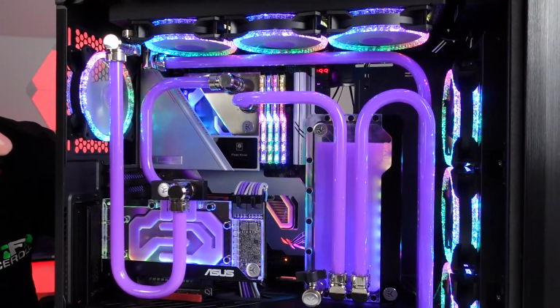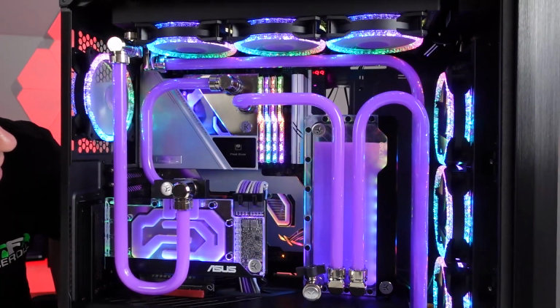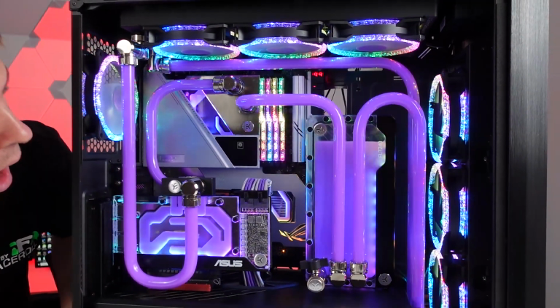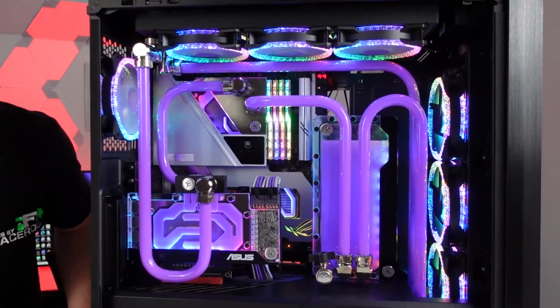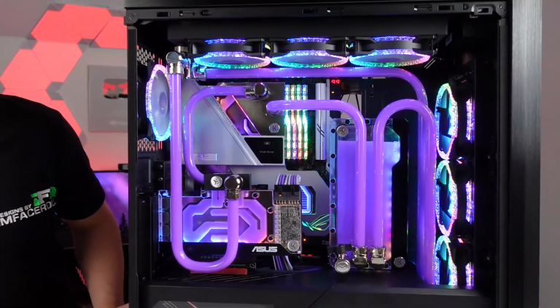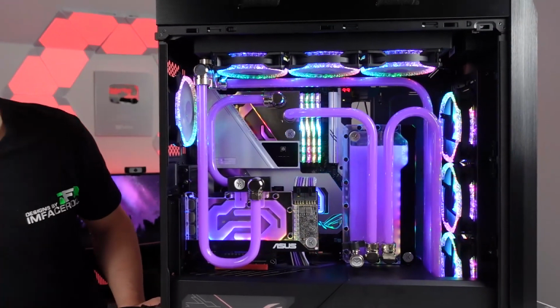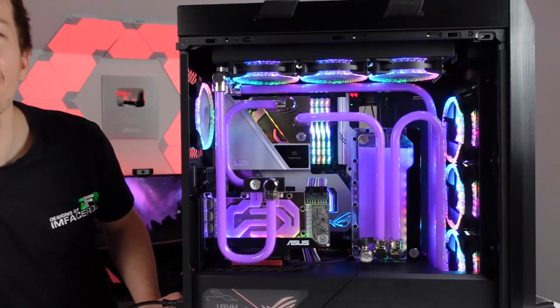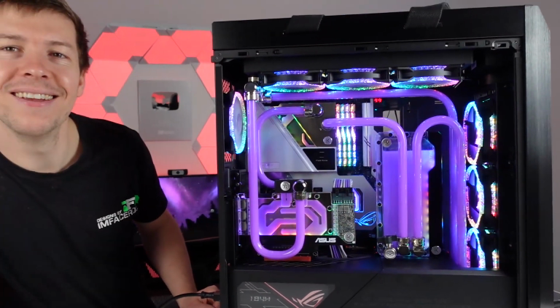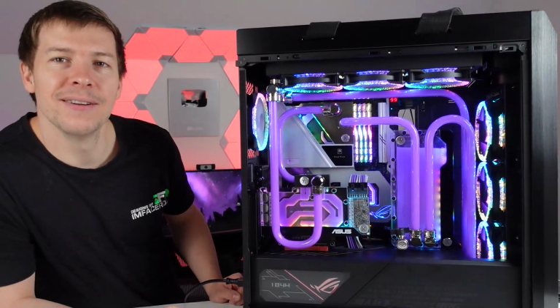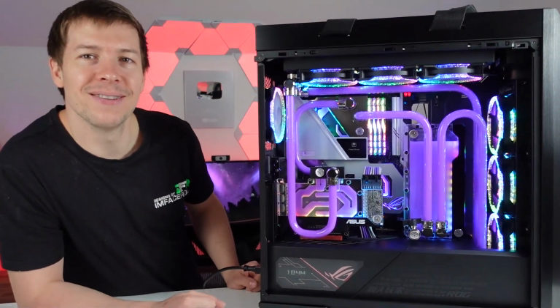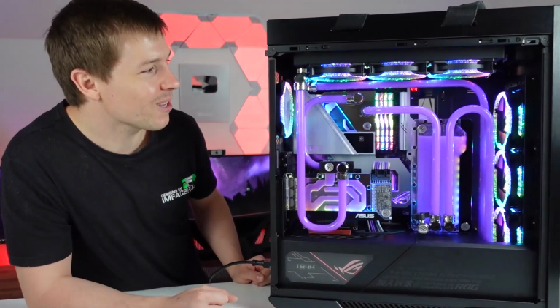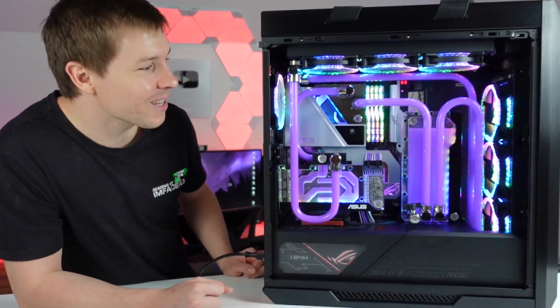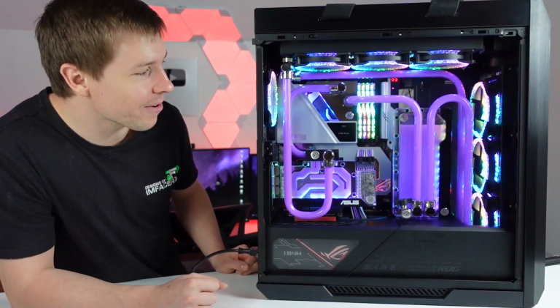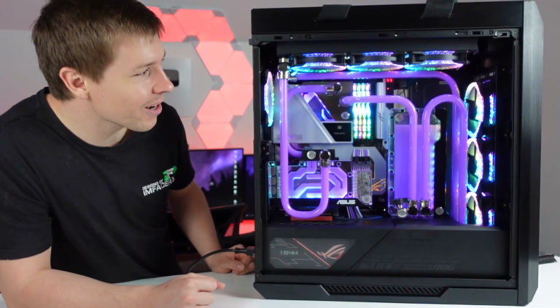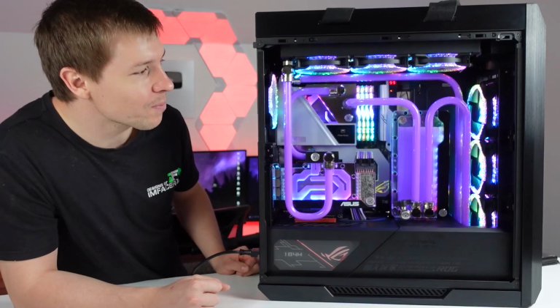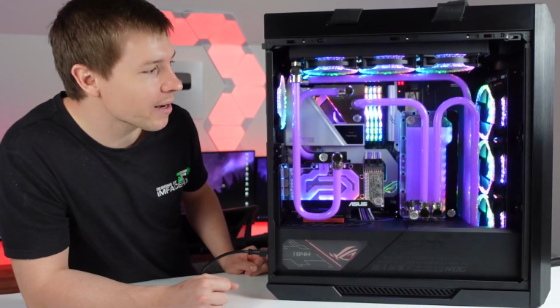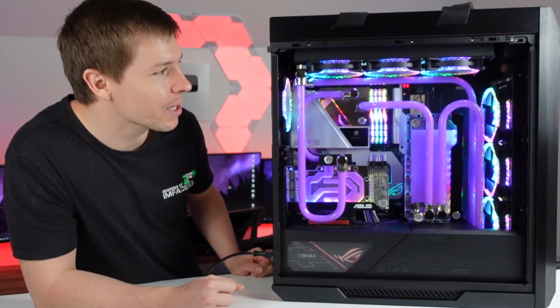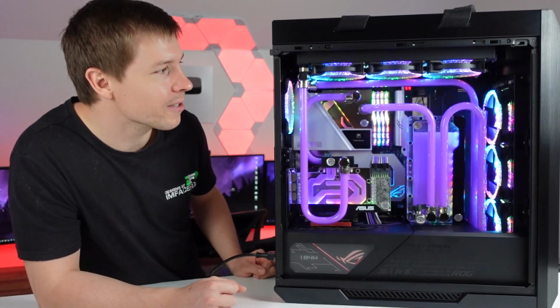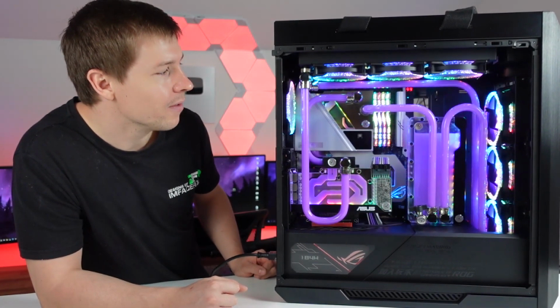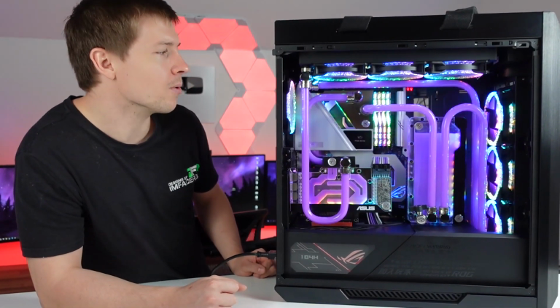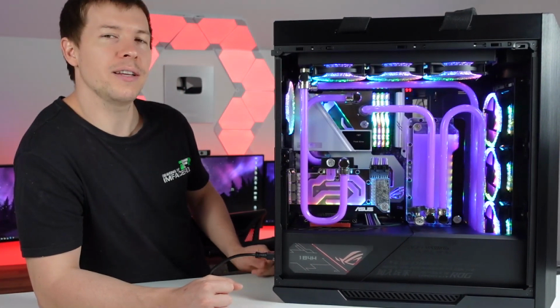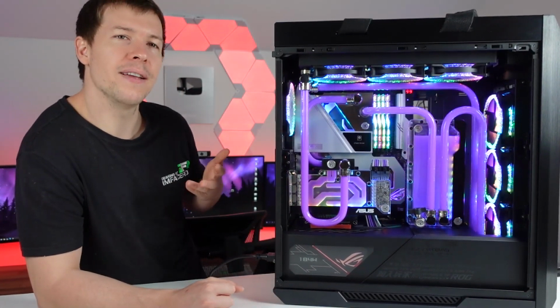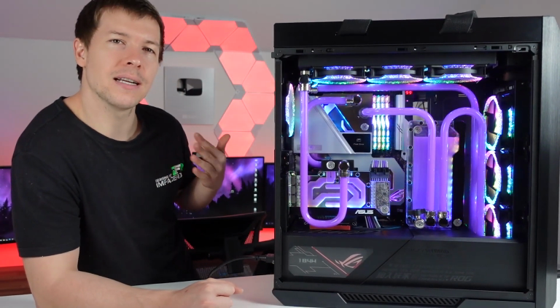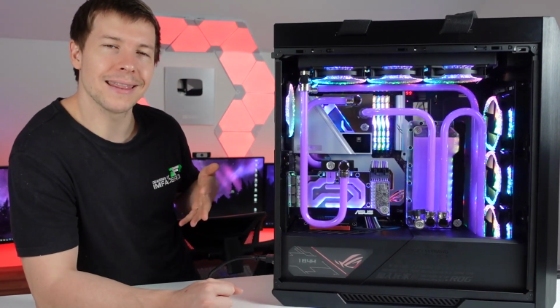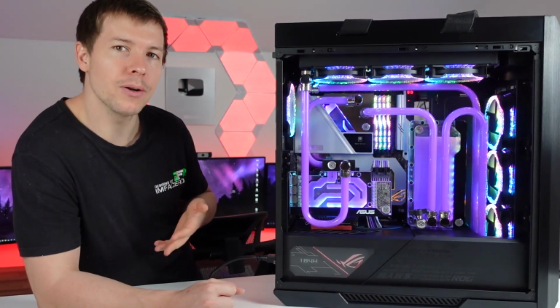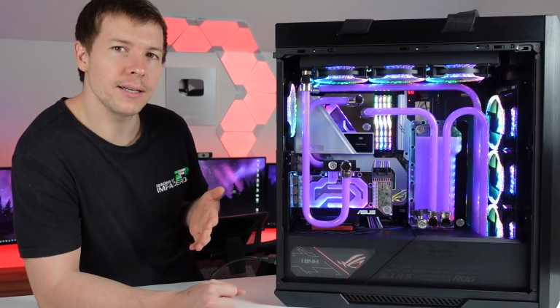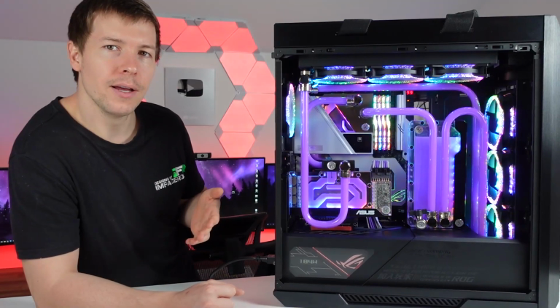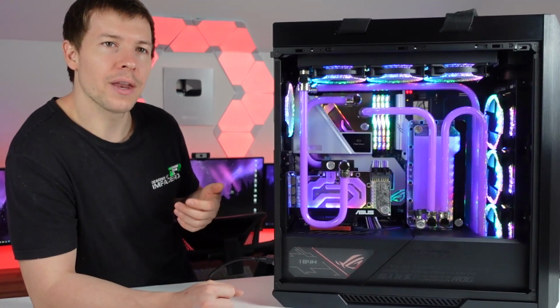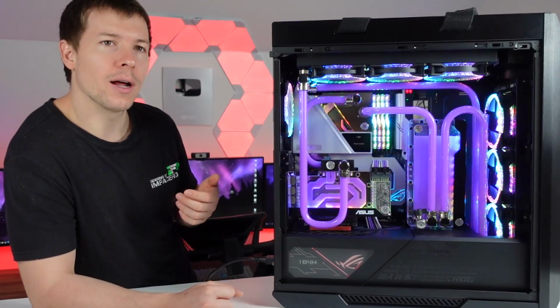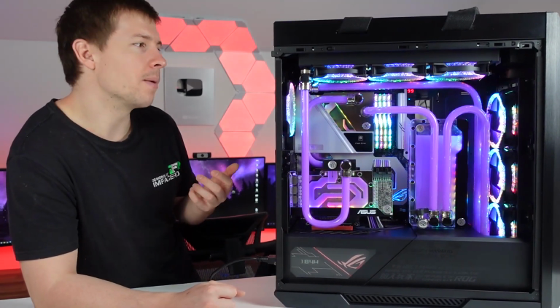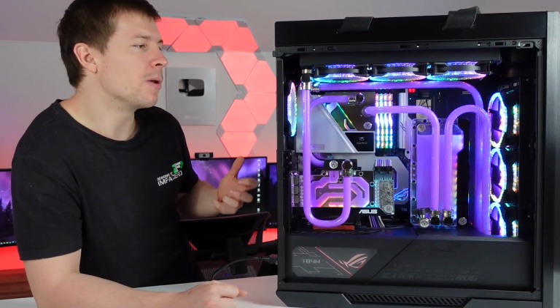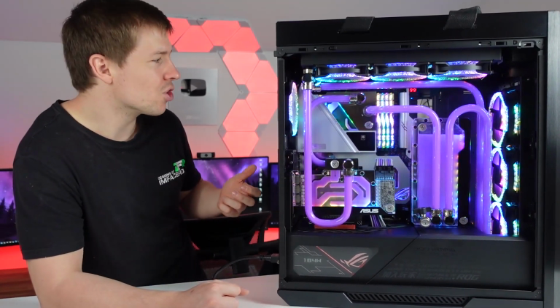Post error — because I took the SSD out, so it's not going to post. But we had the RGB anyway, so that's all good. Actually, these fans are a little bit noisy when they're not under PWM control.